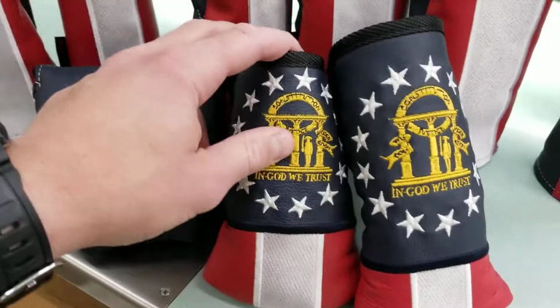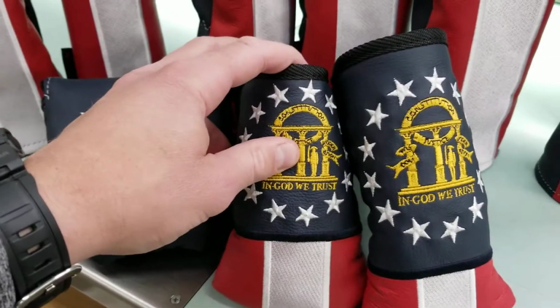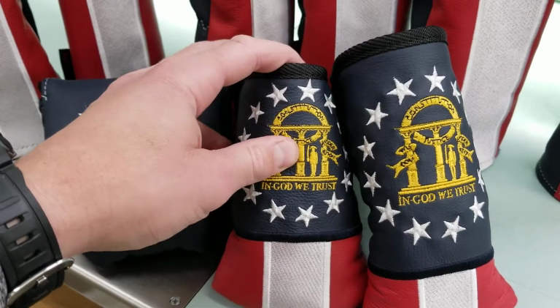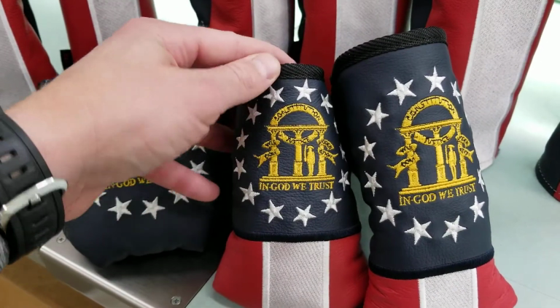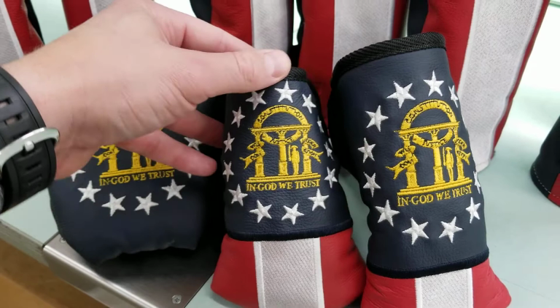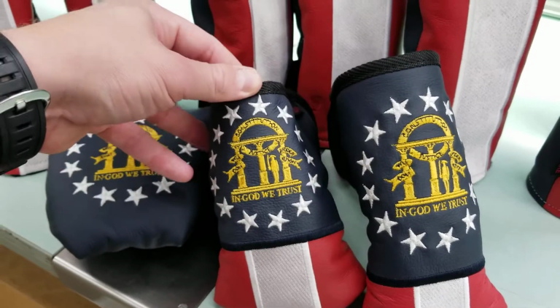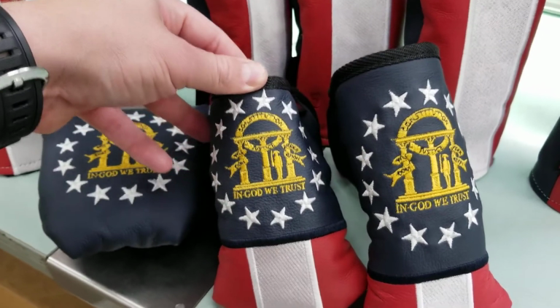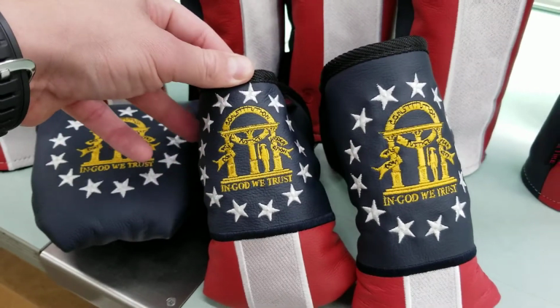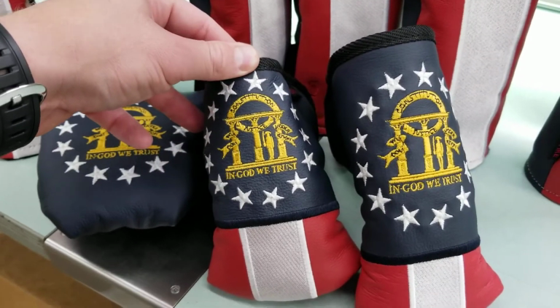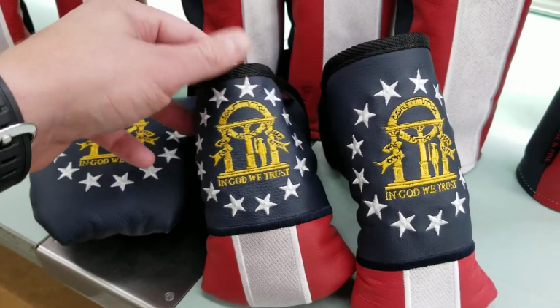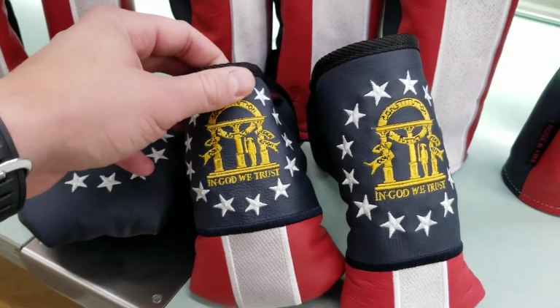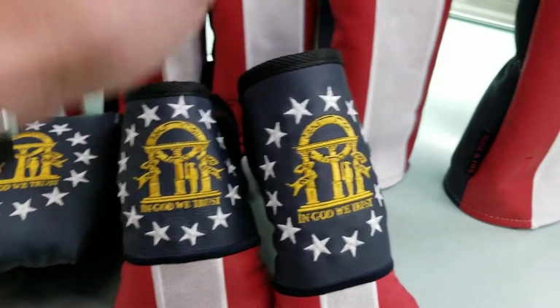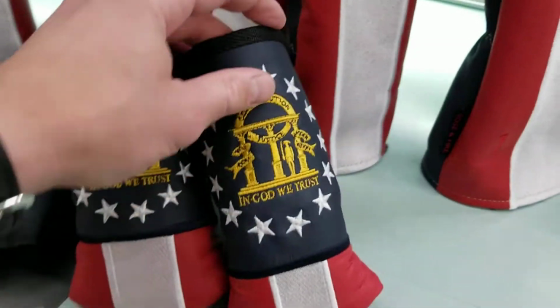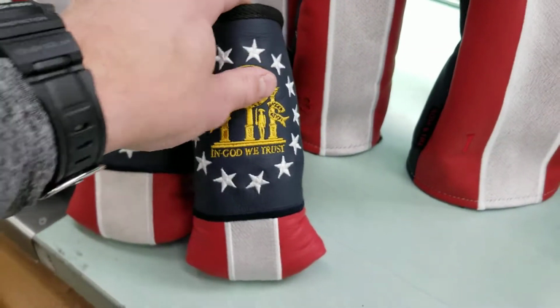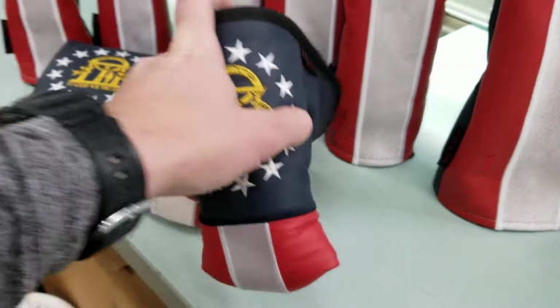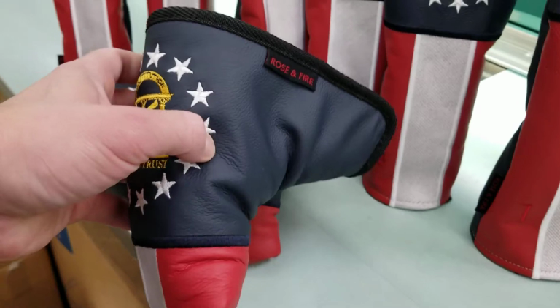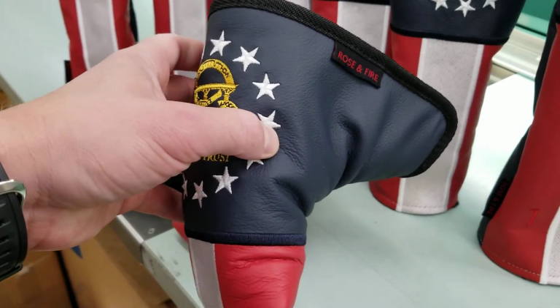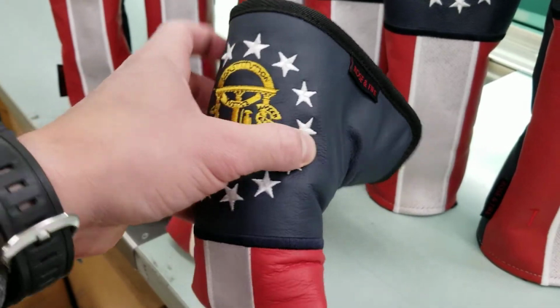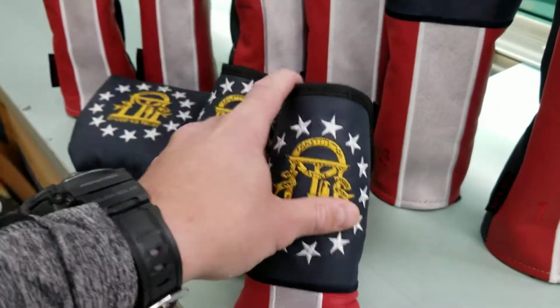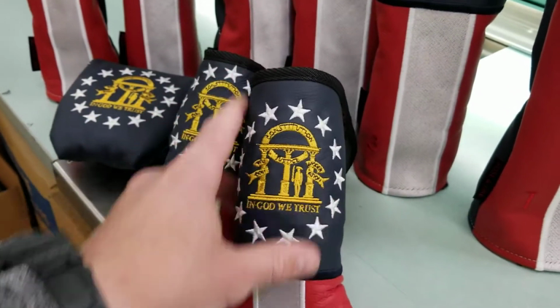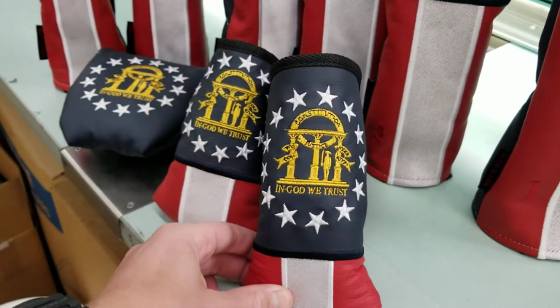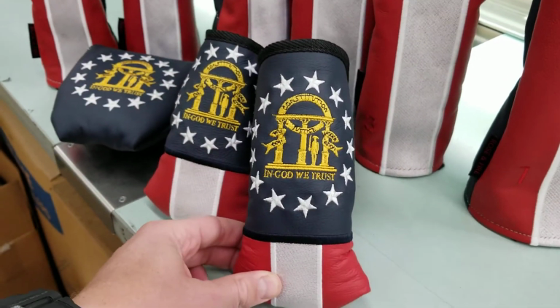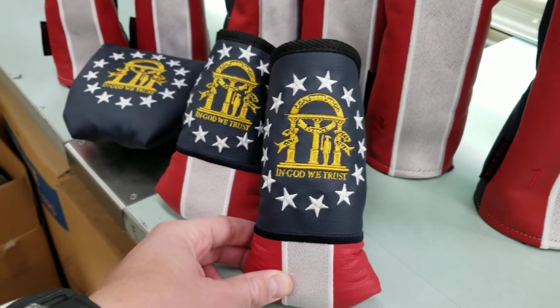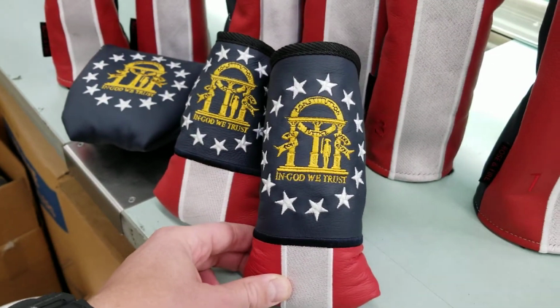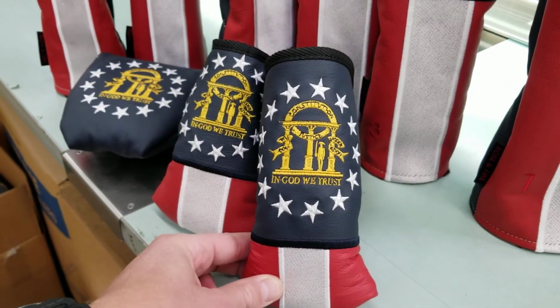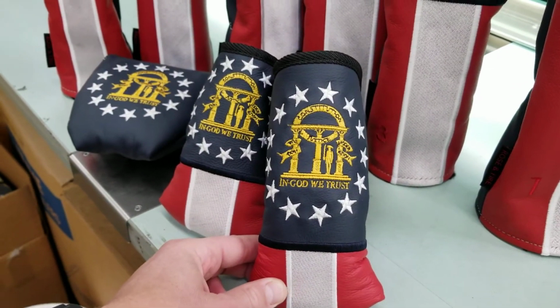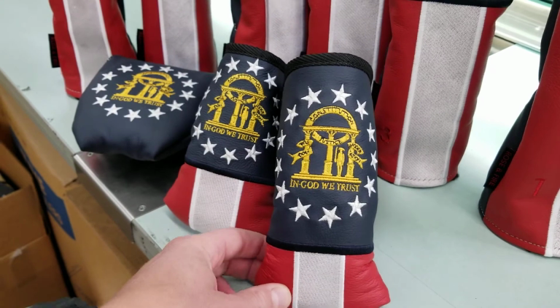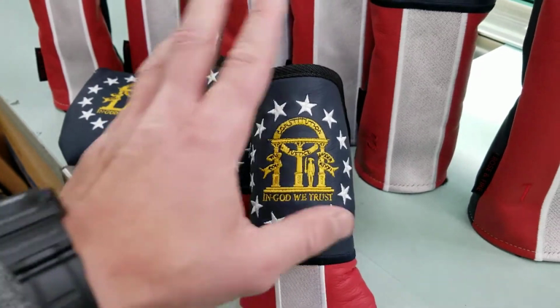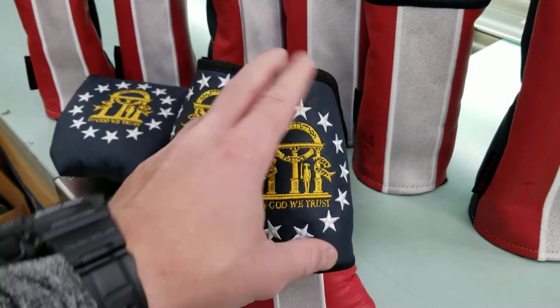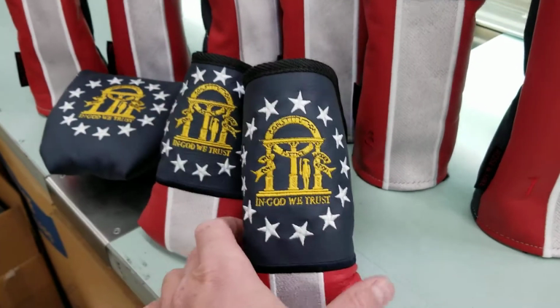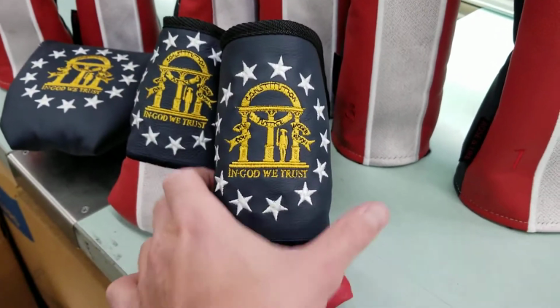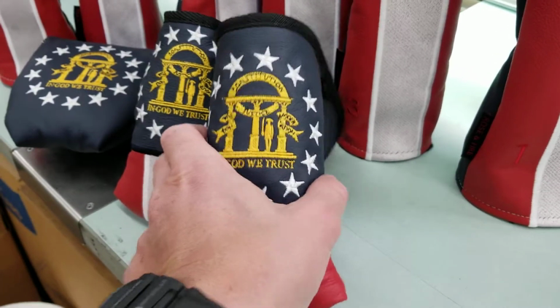Then we have the mid-mallet. This is going to fit your Golos or Rossie 2s. And then of course we have the standard putter cover, which is going to fit your Anser Newport, modern cavity back blades that most folks, at least here in the States, play.